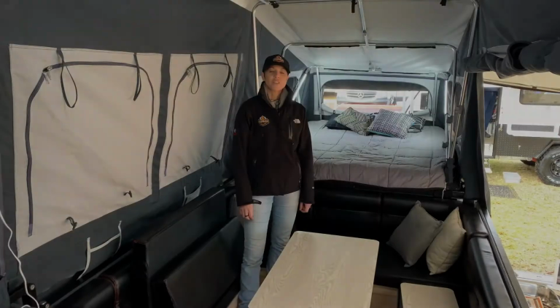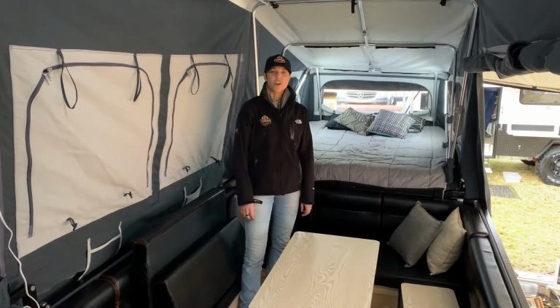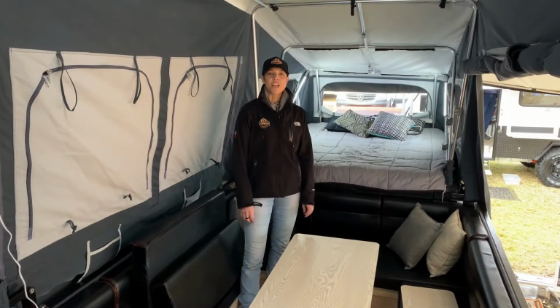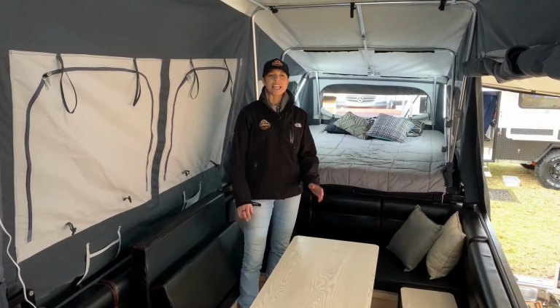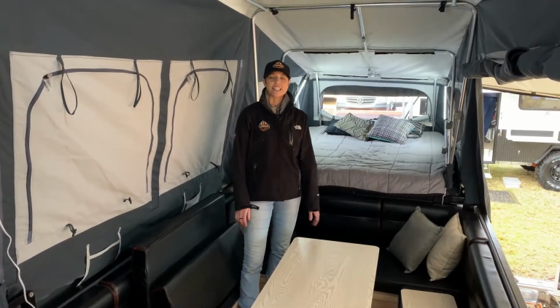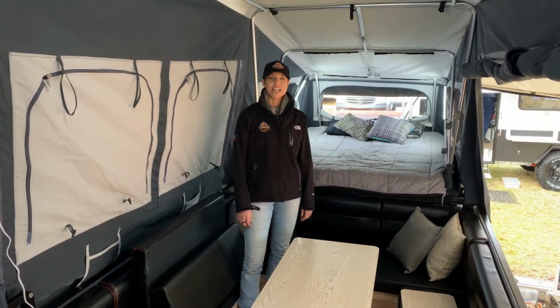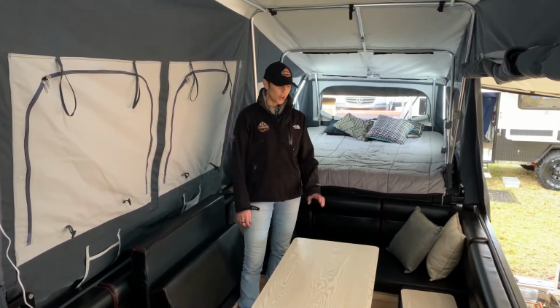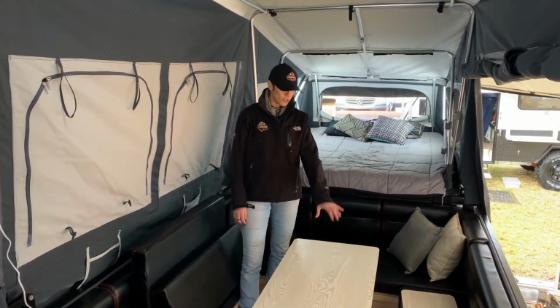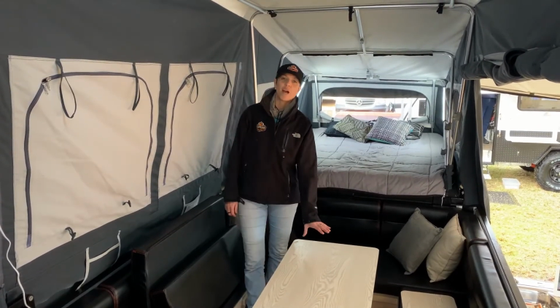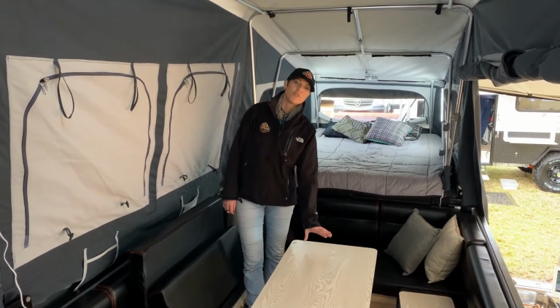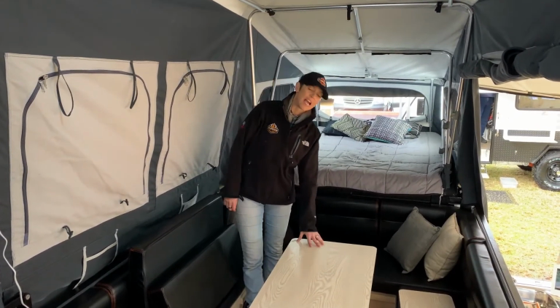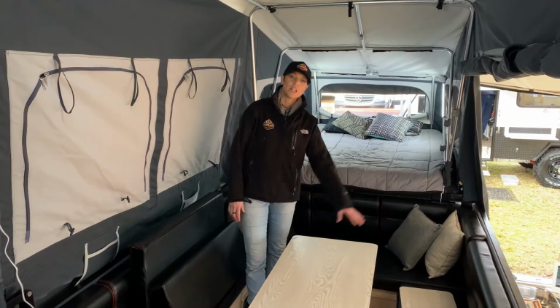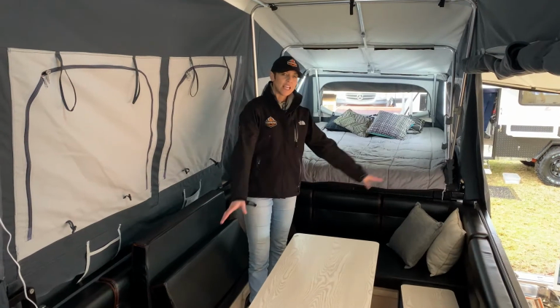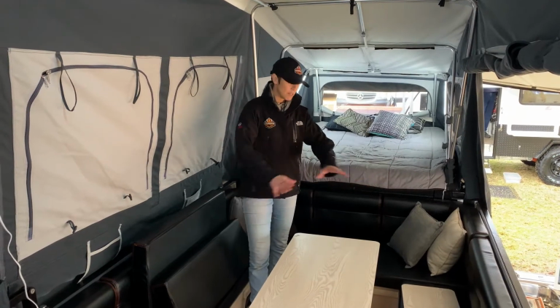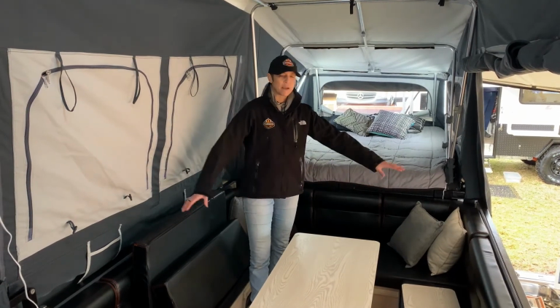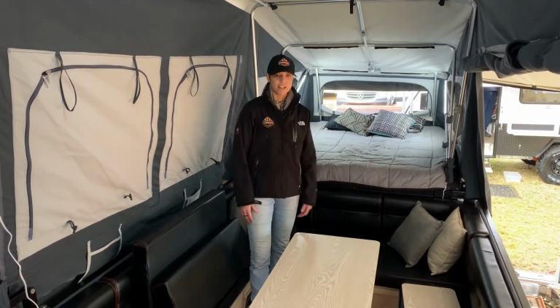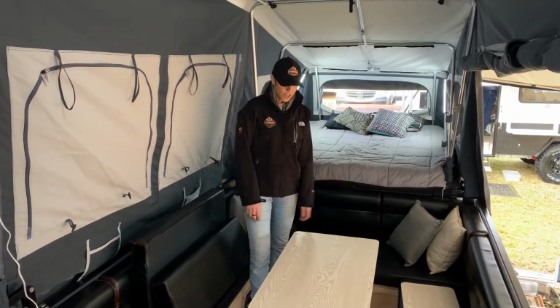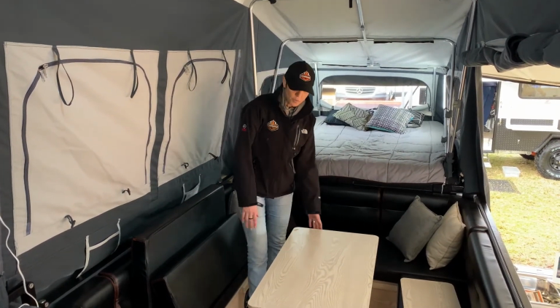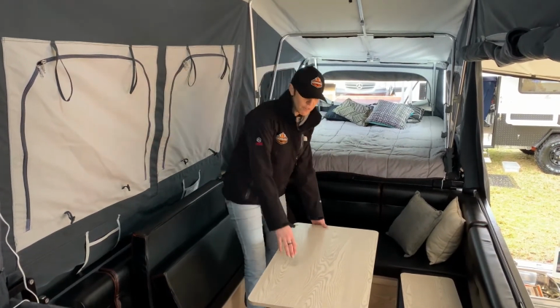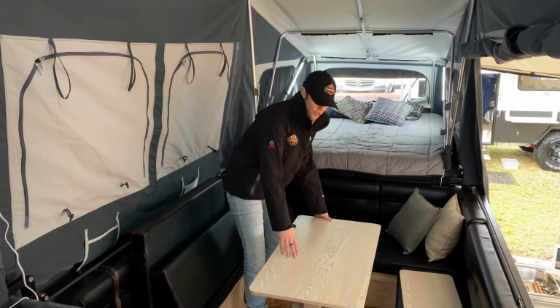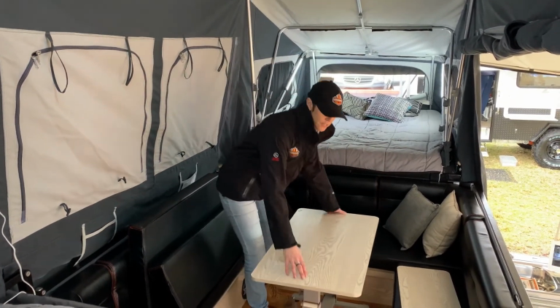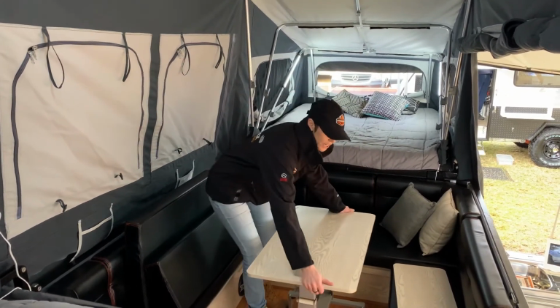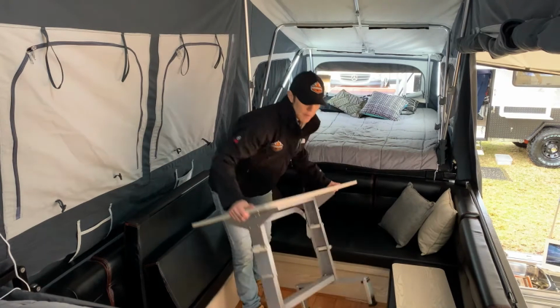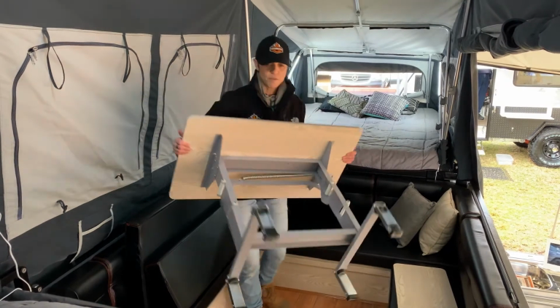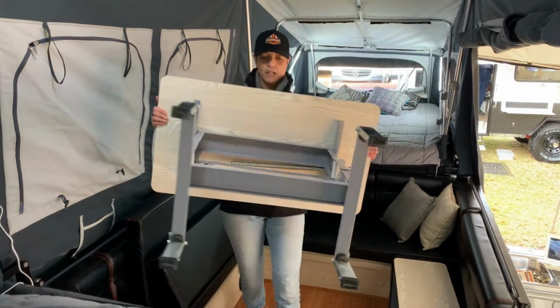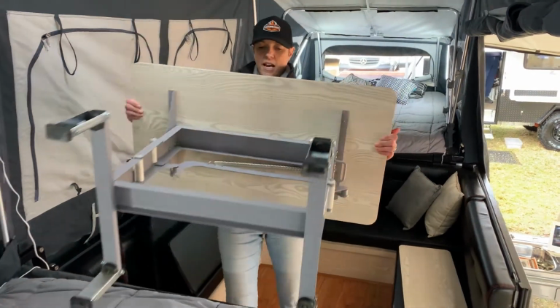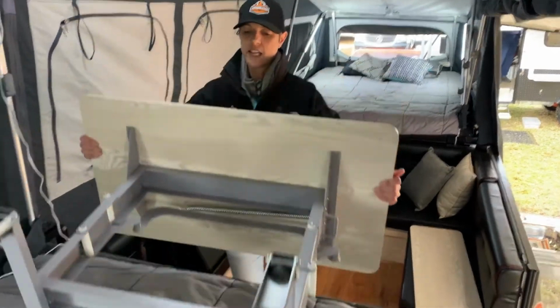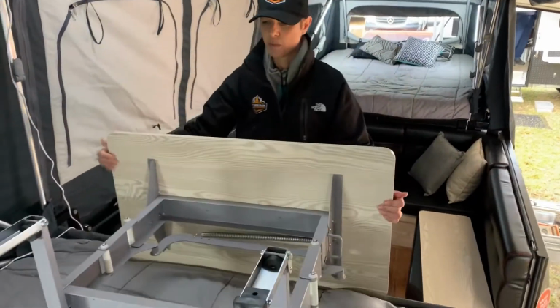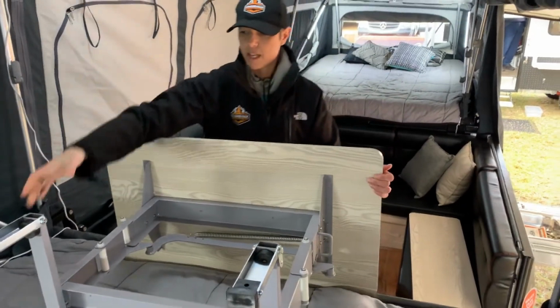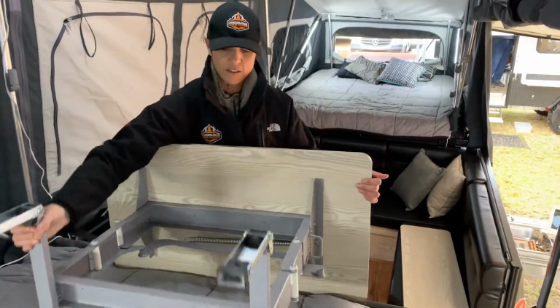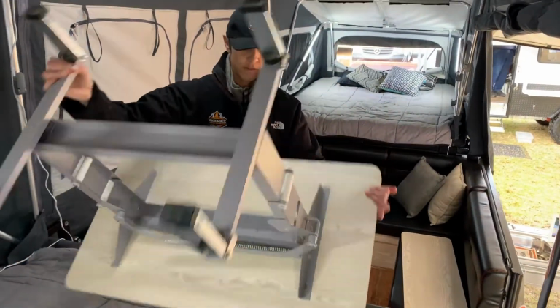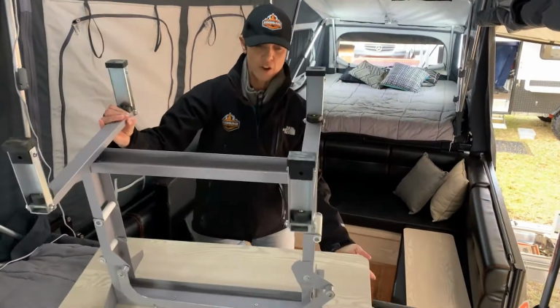Hi folks, we're in the Glen Eyre today and I'm going to show you how to convert the table into this bed space here. So what we need to first do is get the table and it's easy to just pop it up here and flip it over.